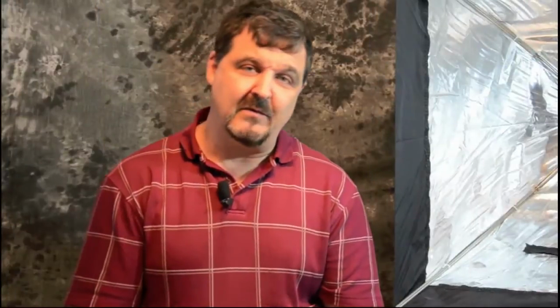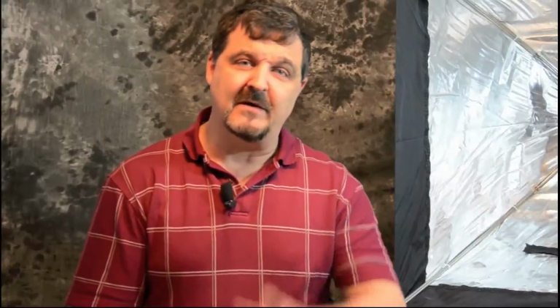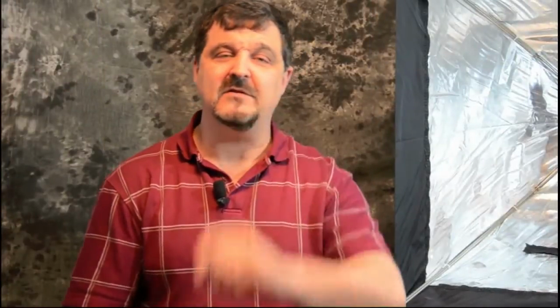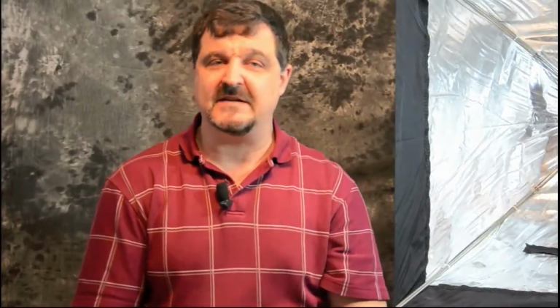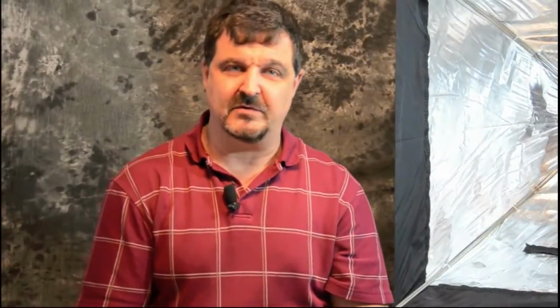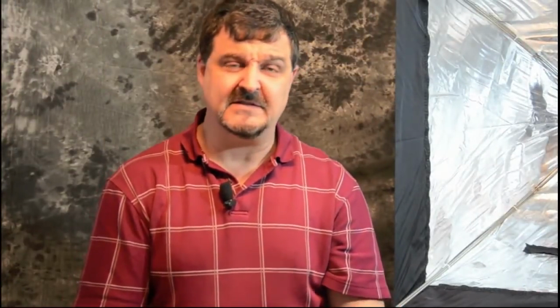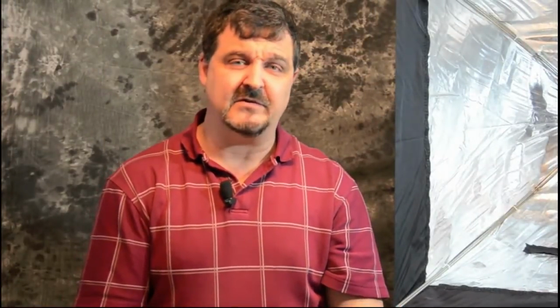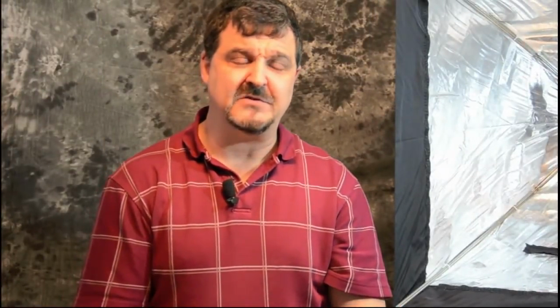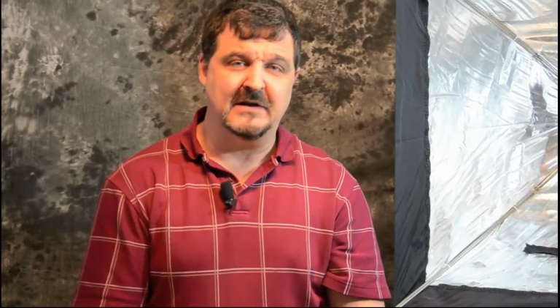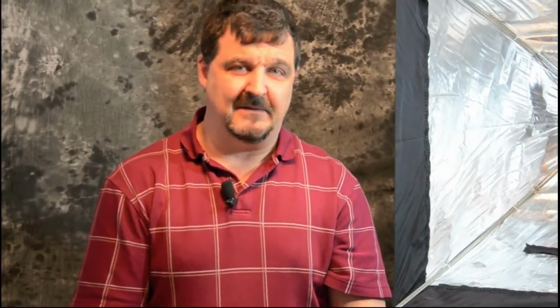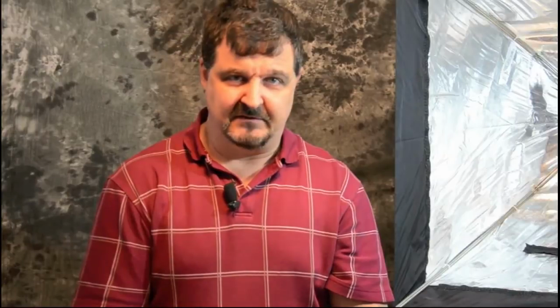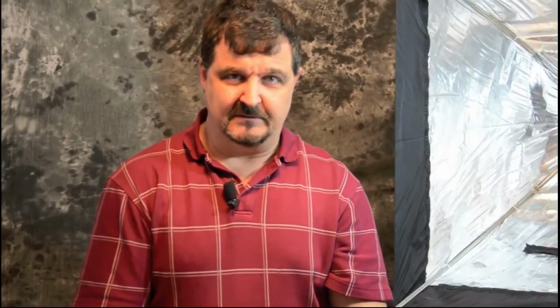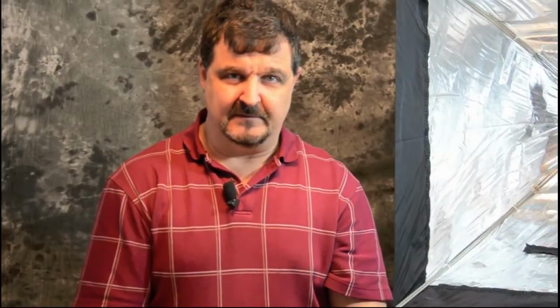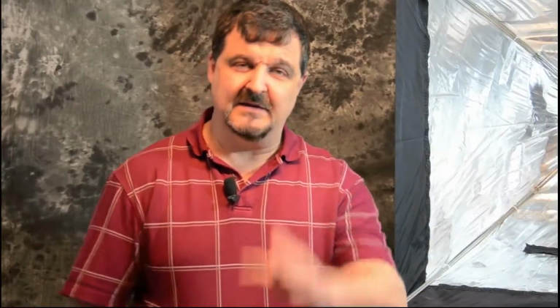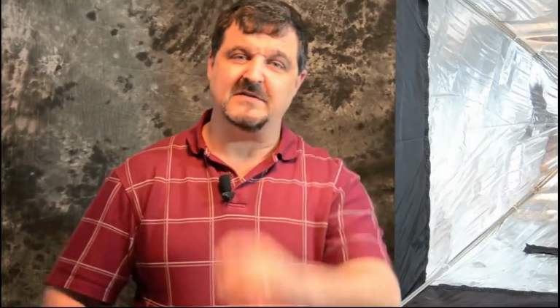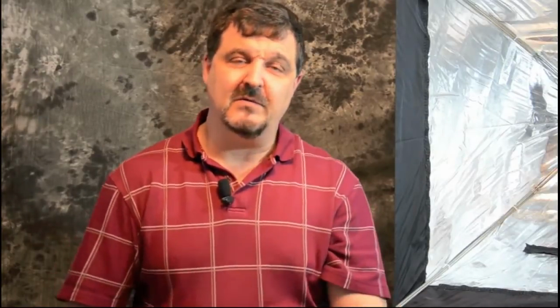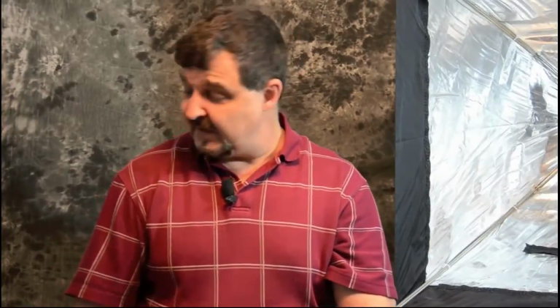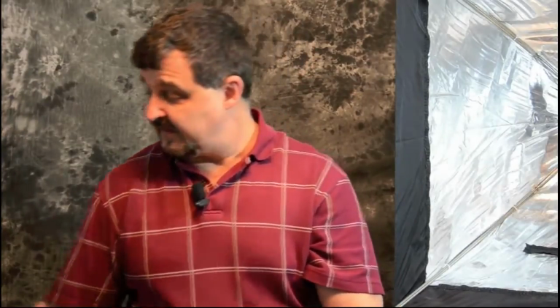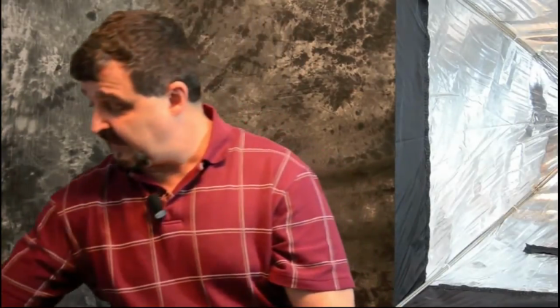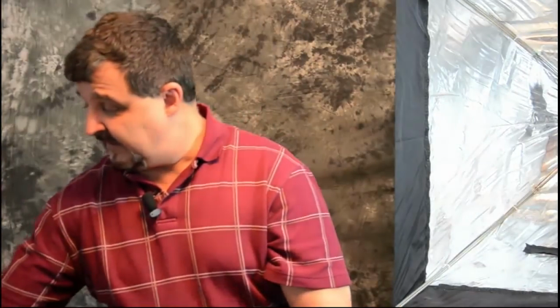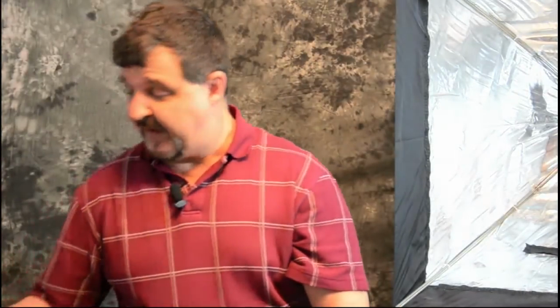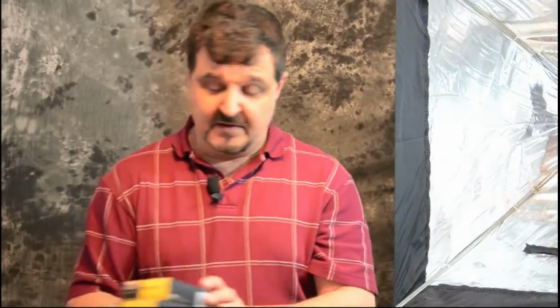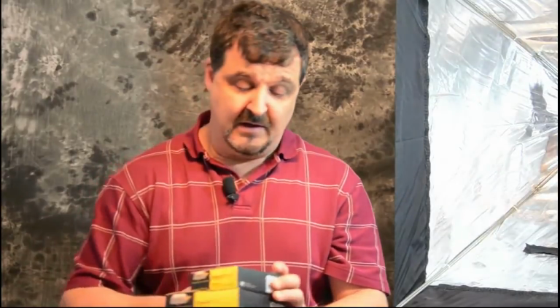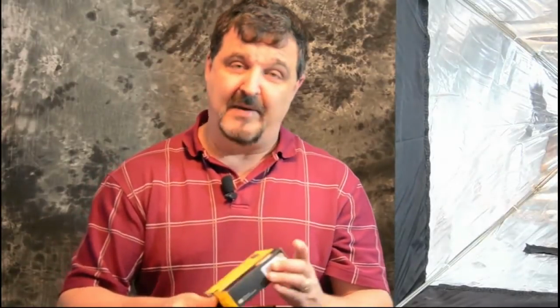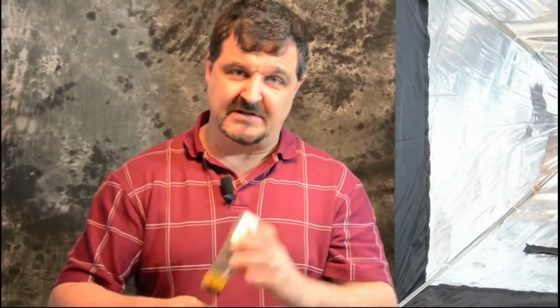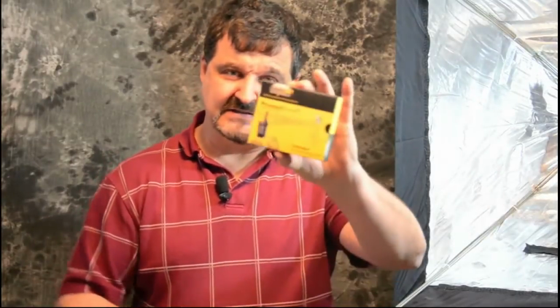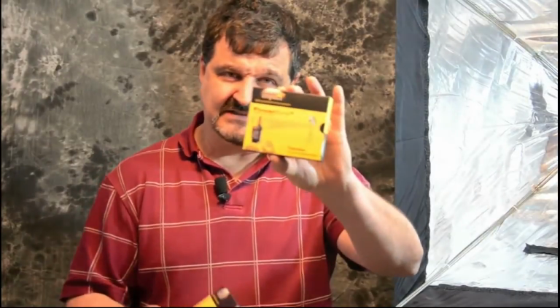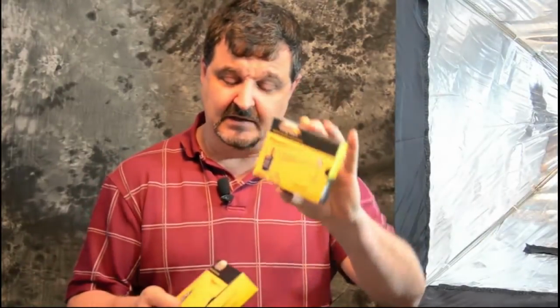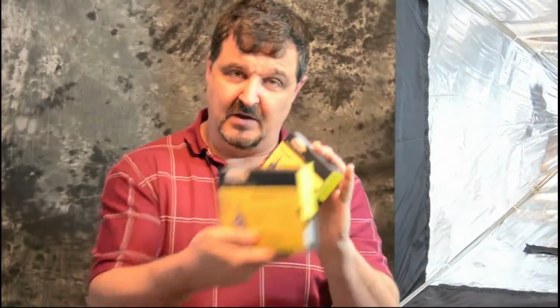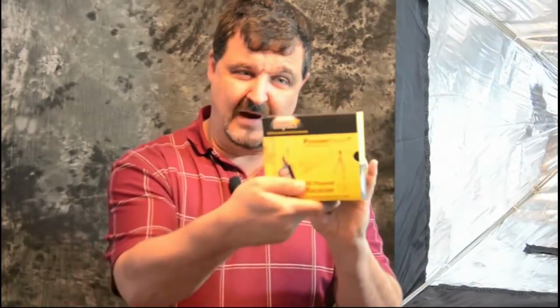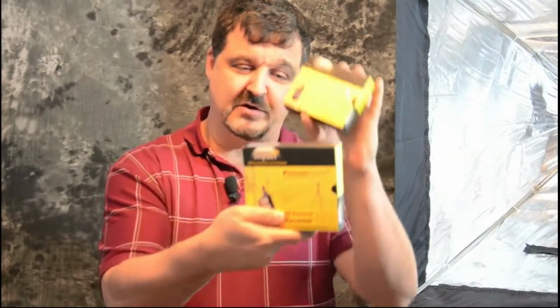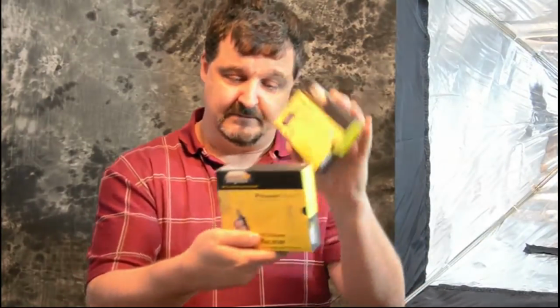Welcome back once again to Jack's Tech Corner. This is another official unboxing video. In this unboxing video, we are going to be unboxing the Impact PowerSync 16 Wireless Trigger Unit.